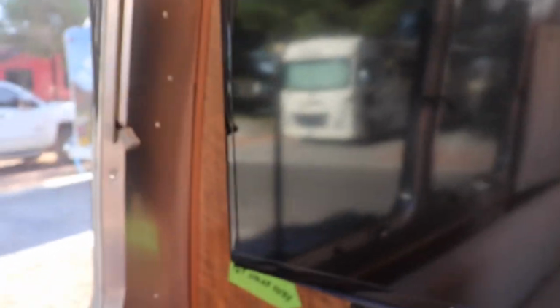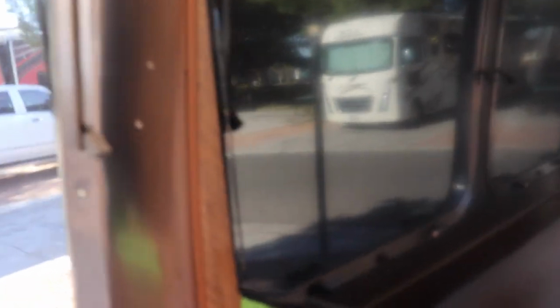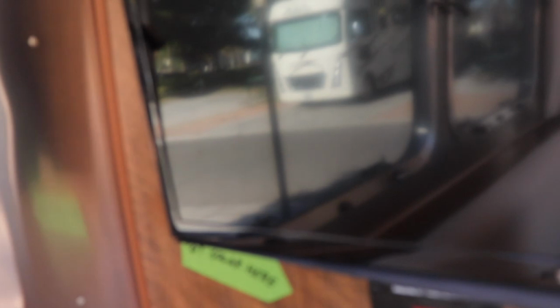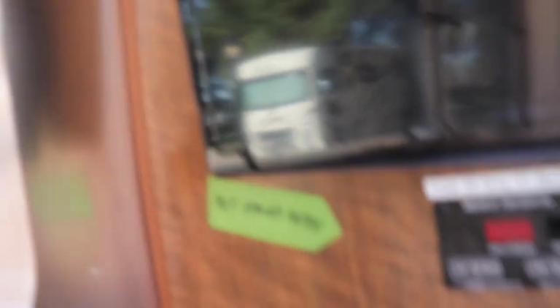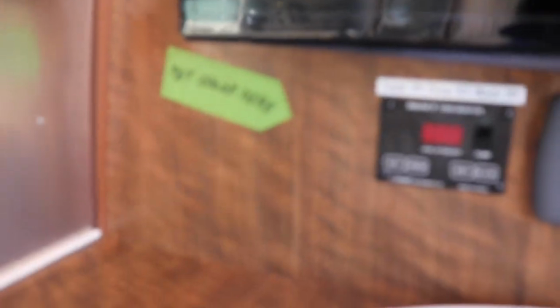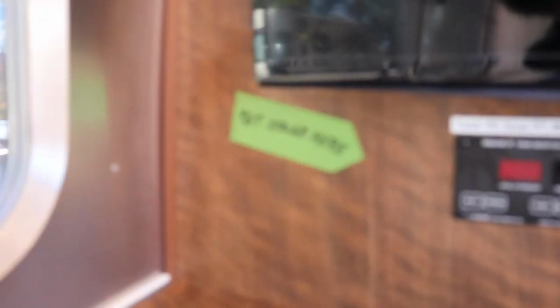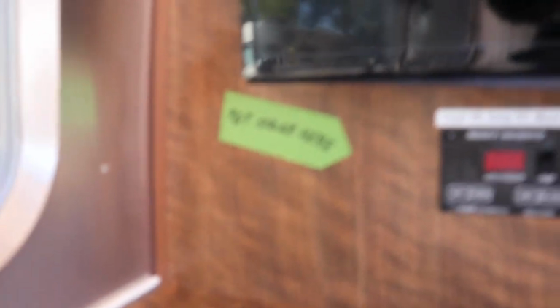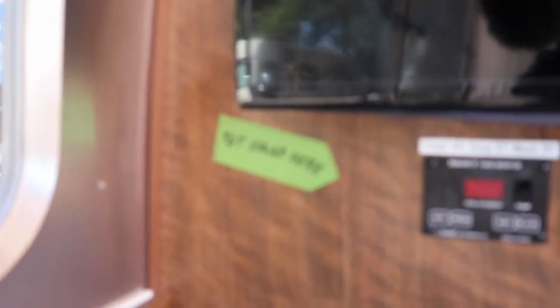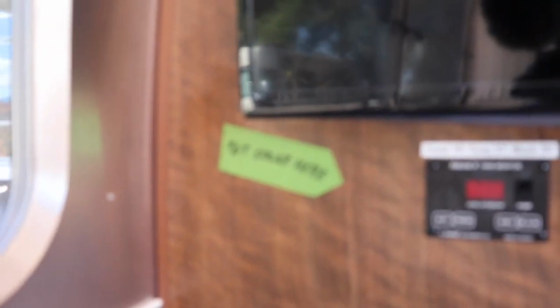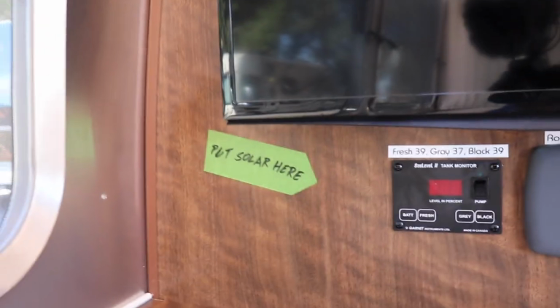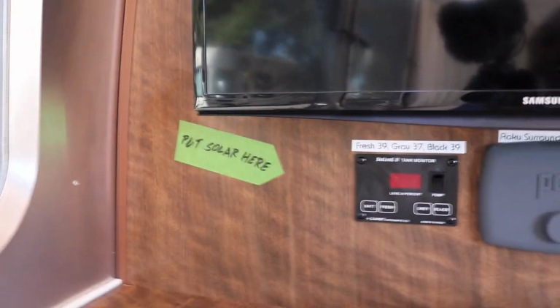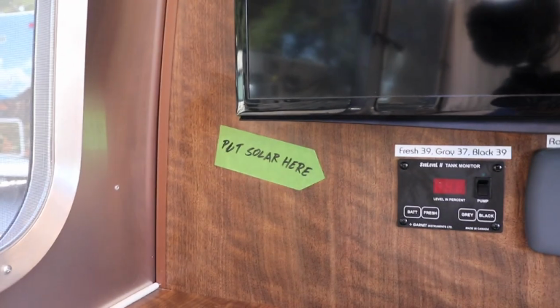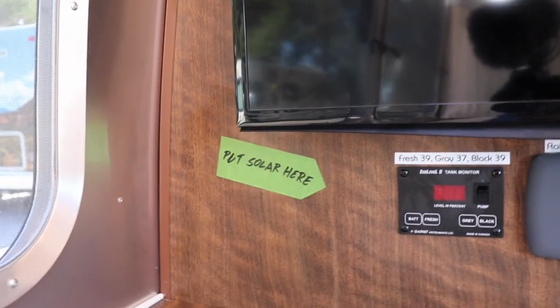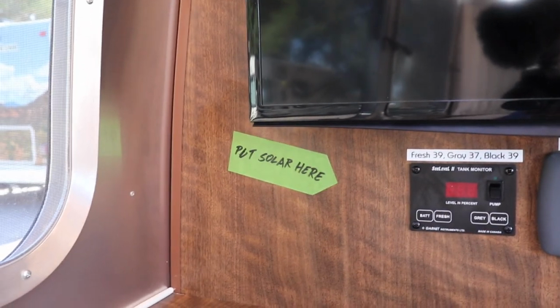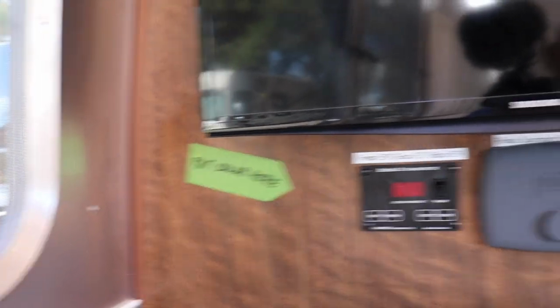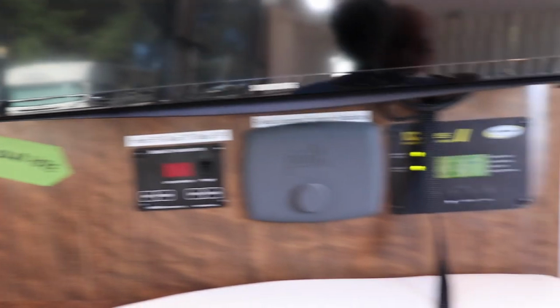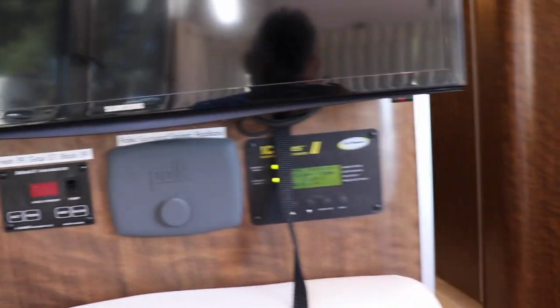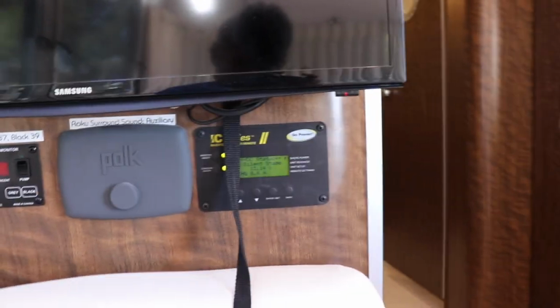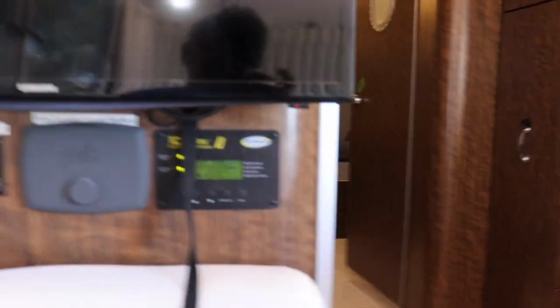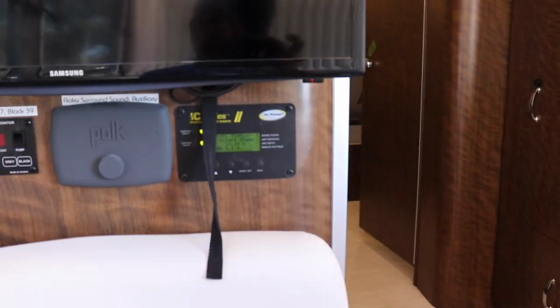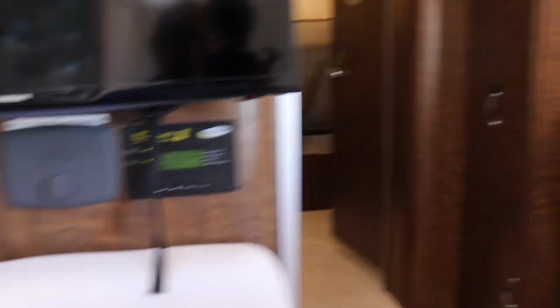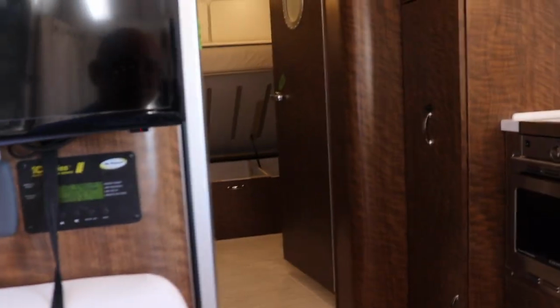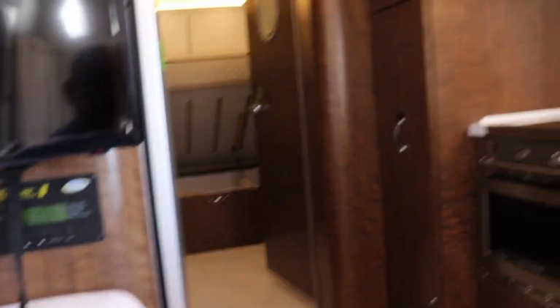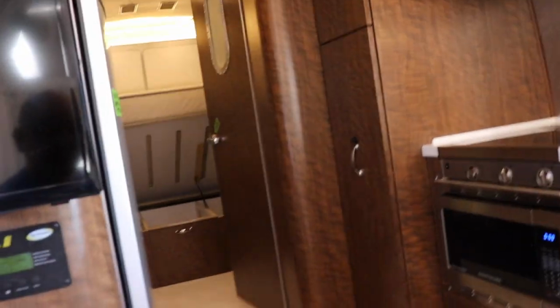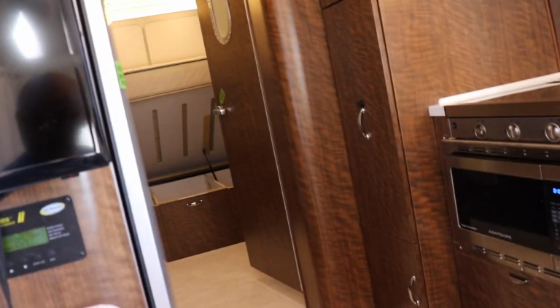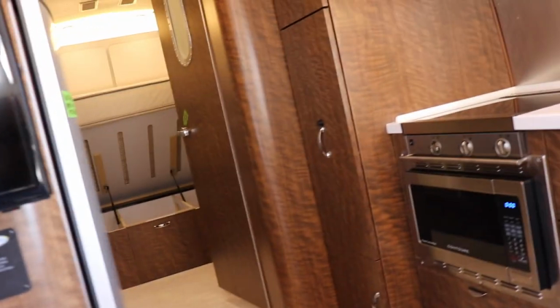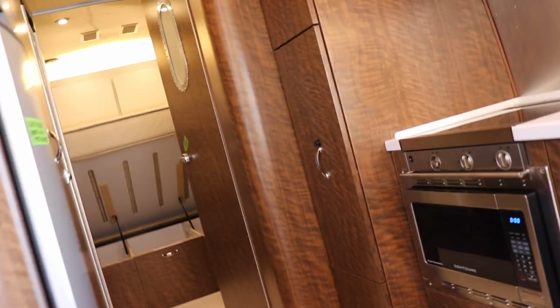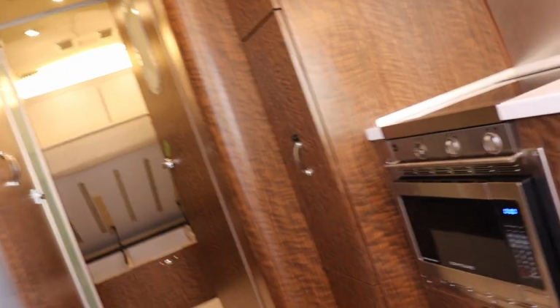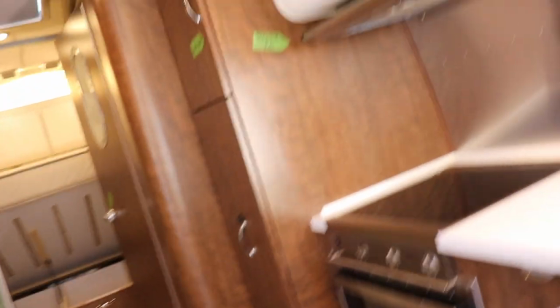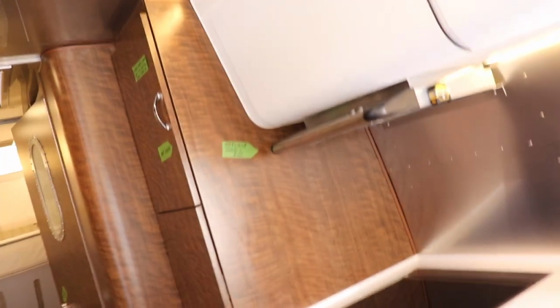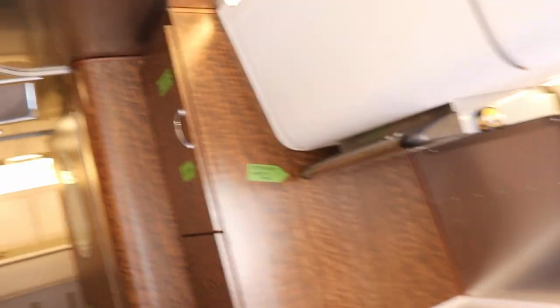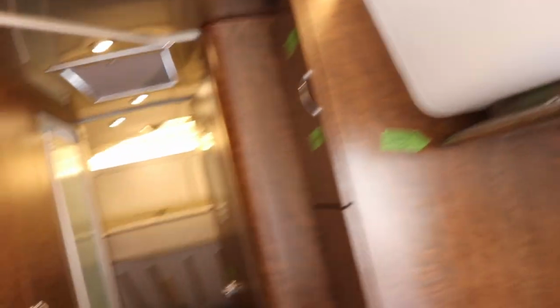Where the solar panel readout is right now is under the bed, and I will show you when we get to the bedroom where it is. It's absolutely ridiculous where they placed it.